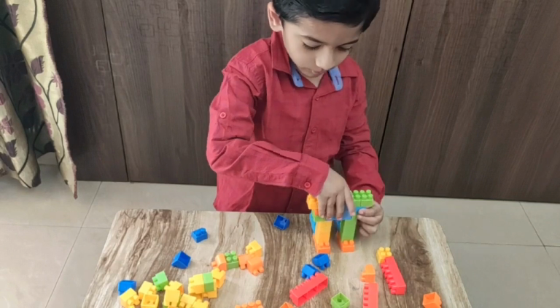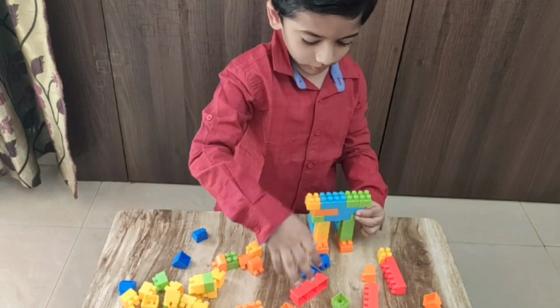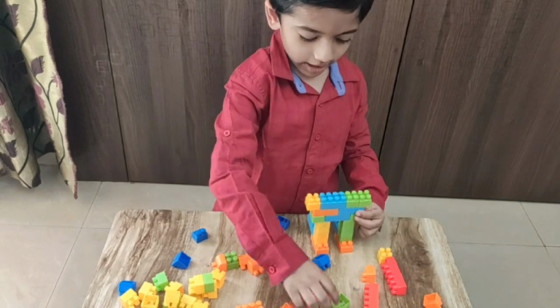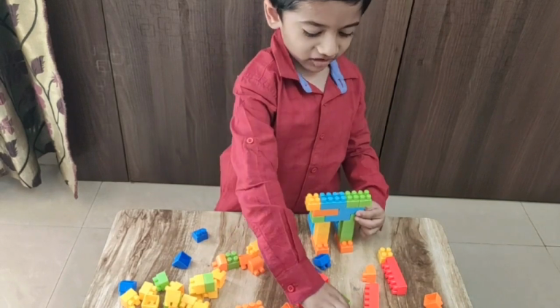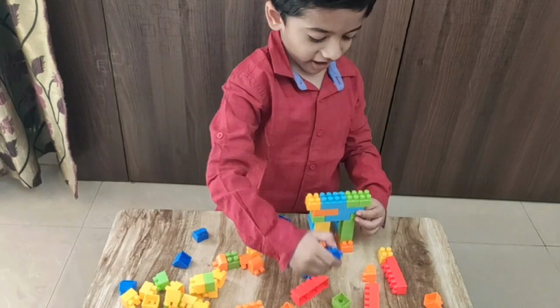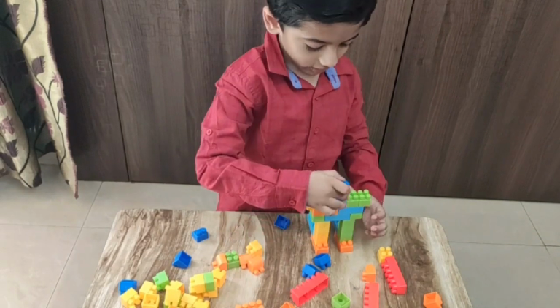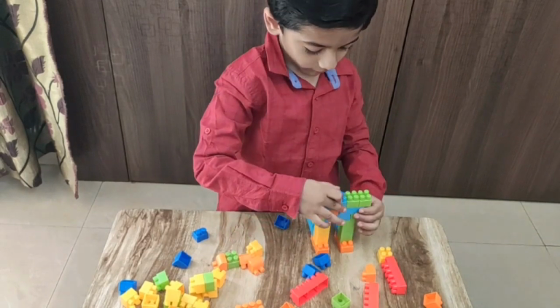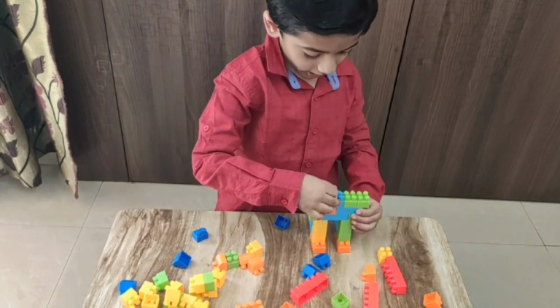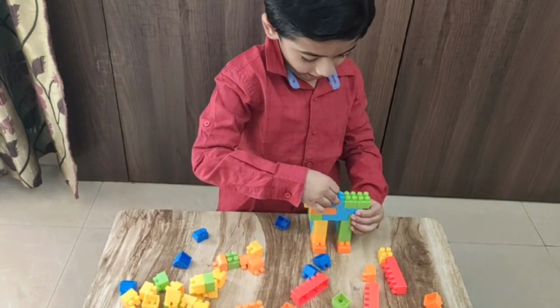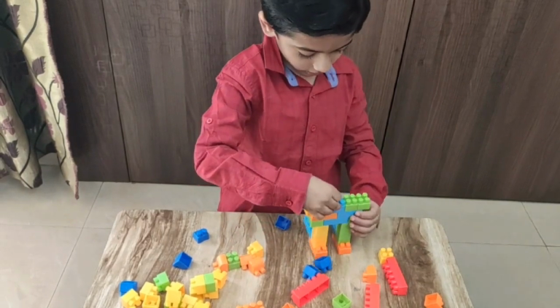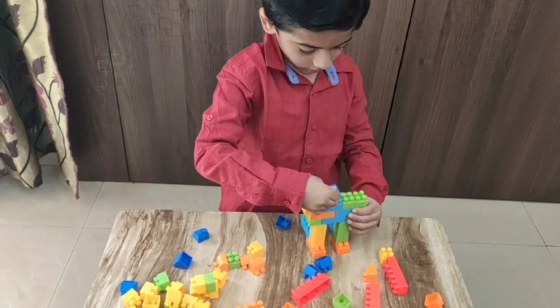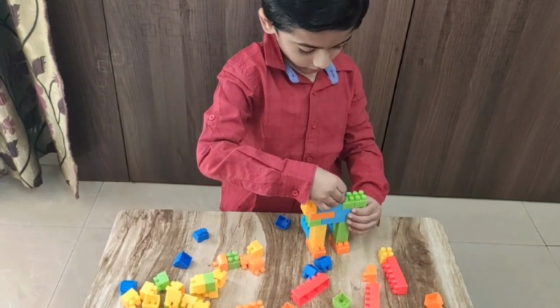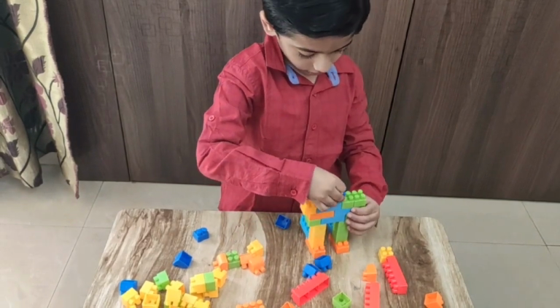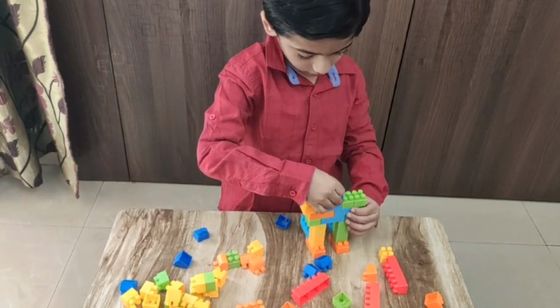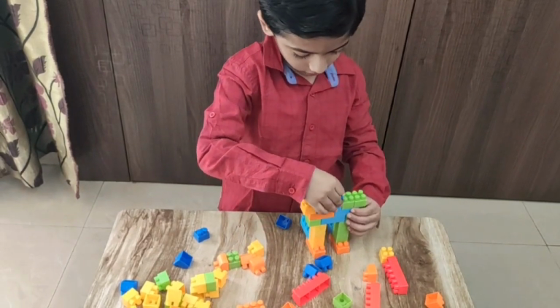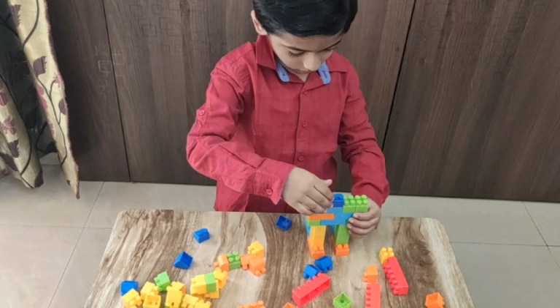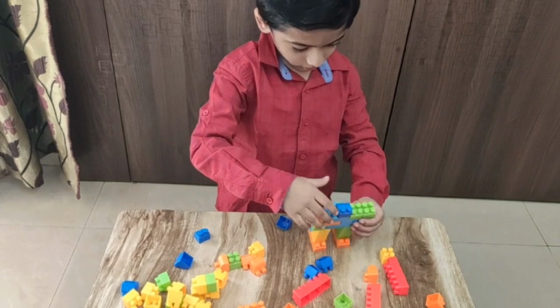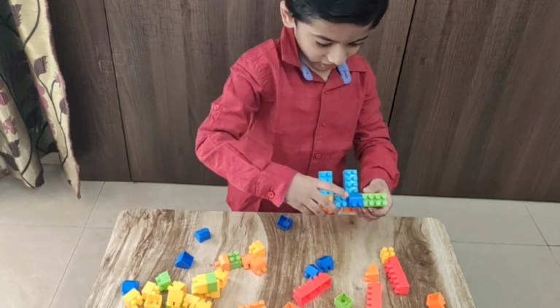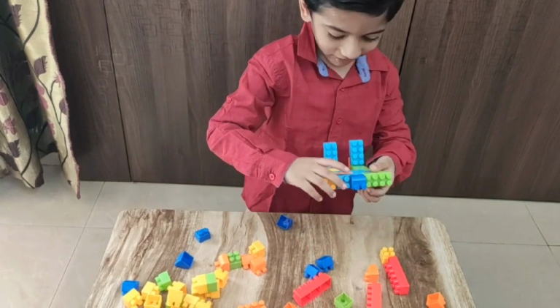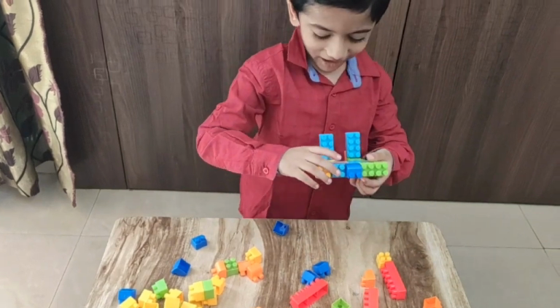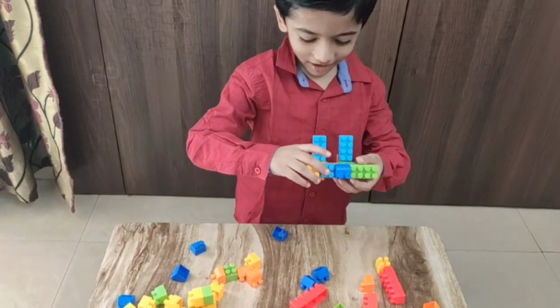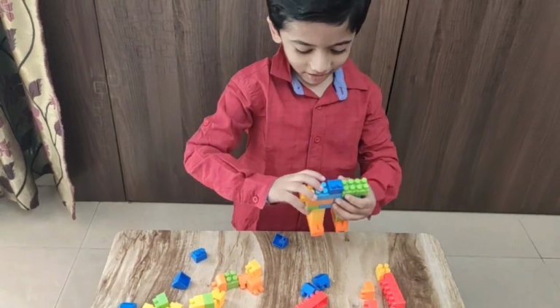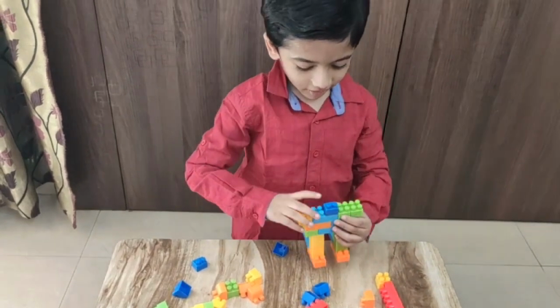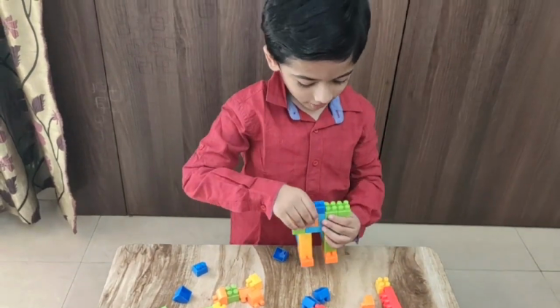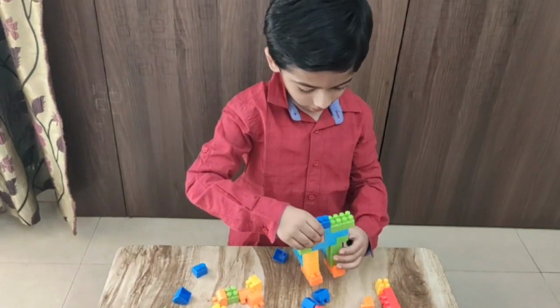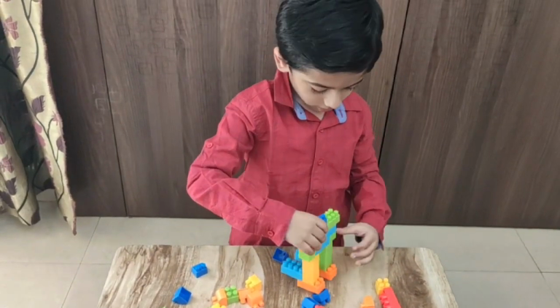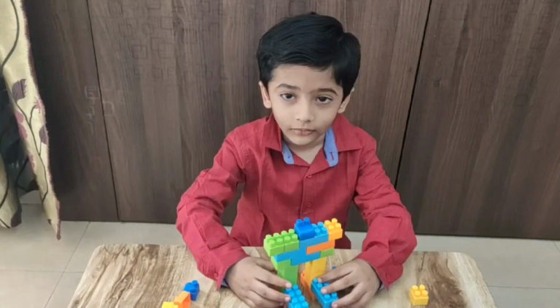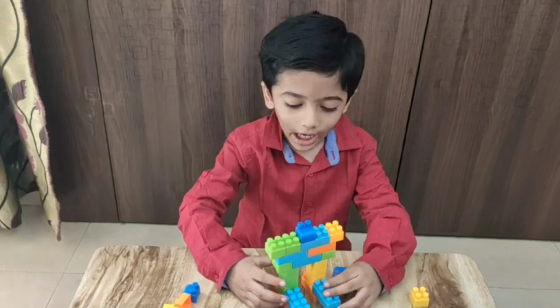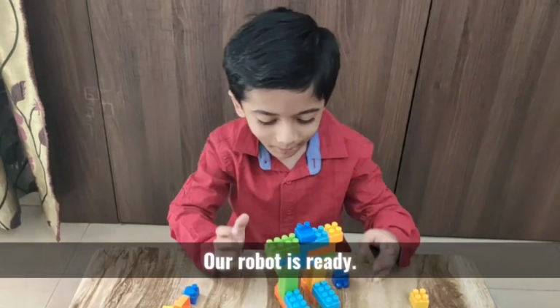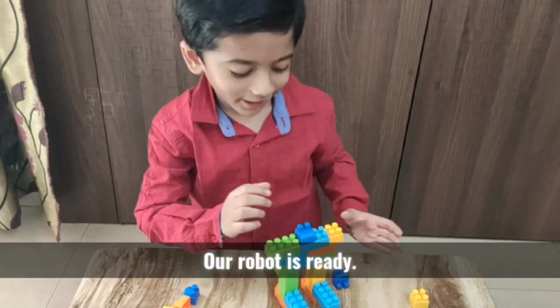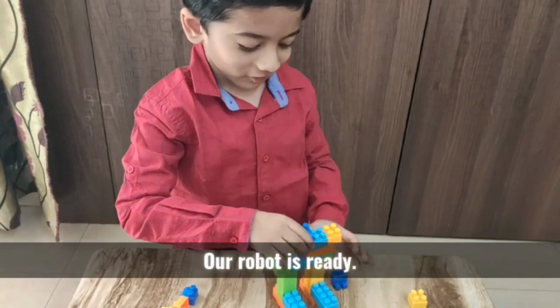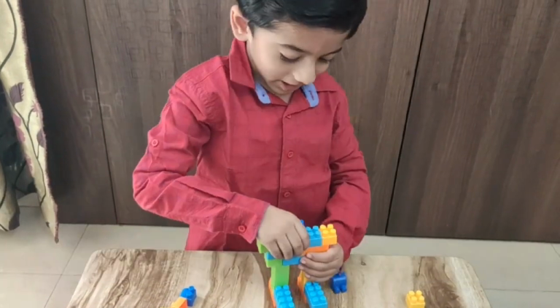And now let's see — ta-da! Our robot is ready!